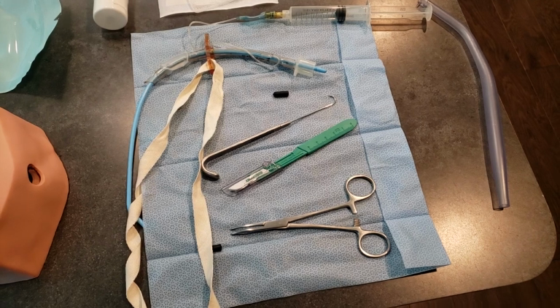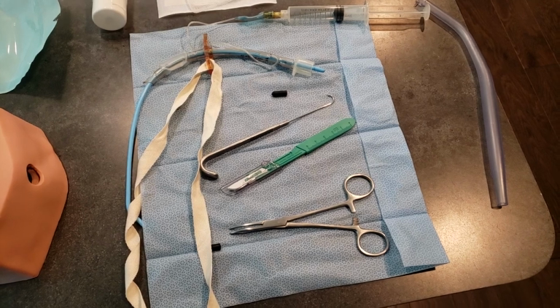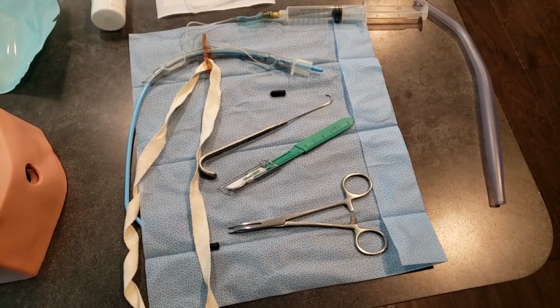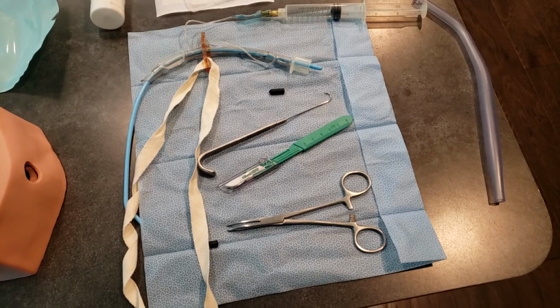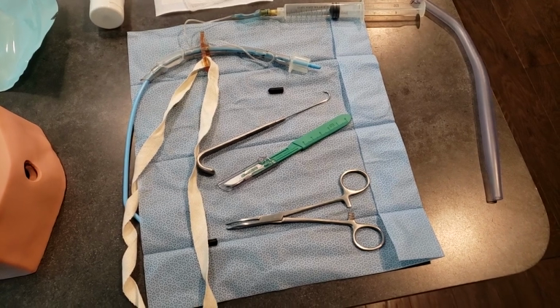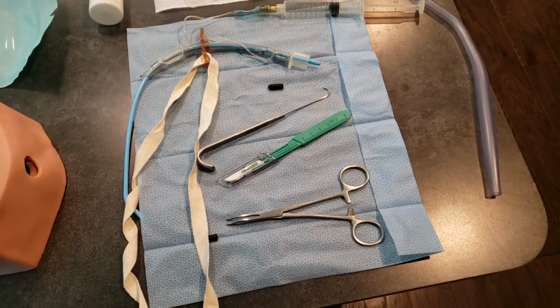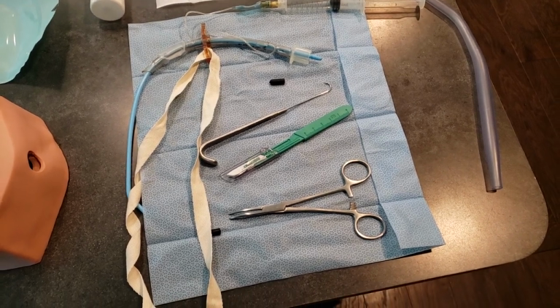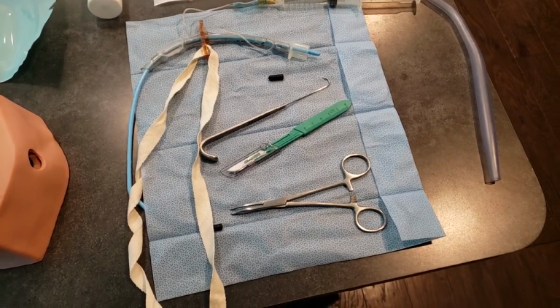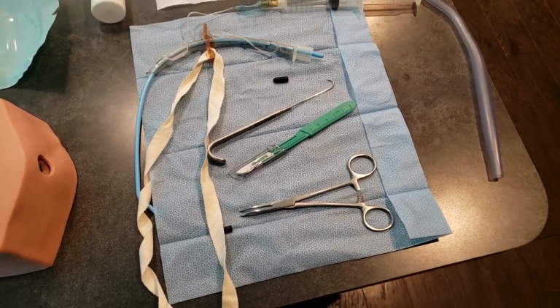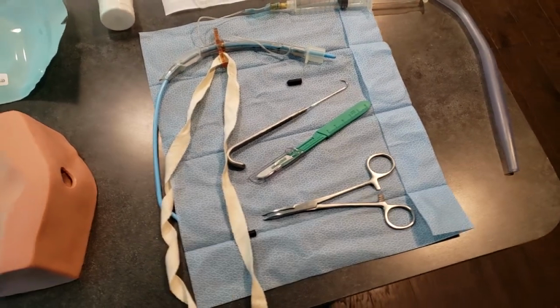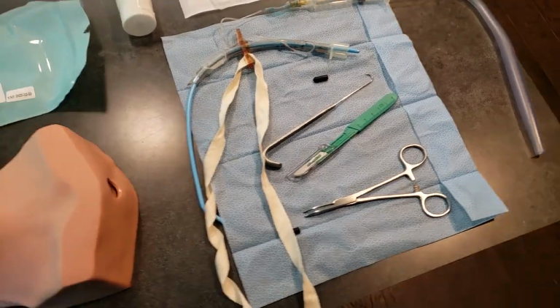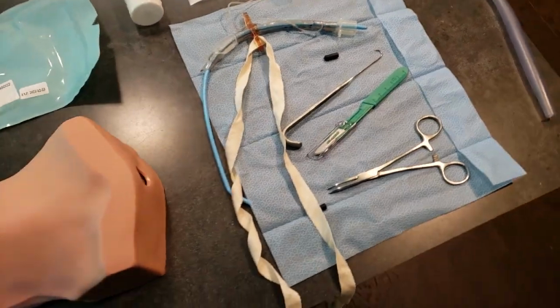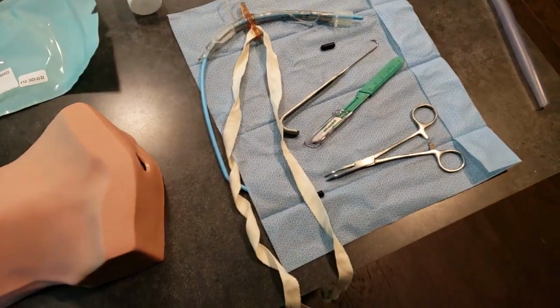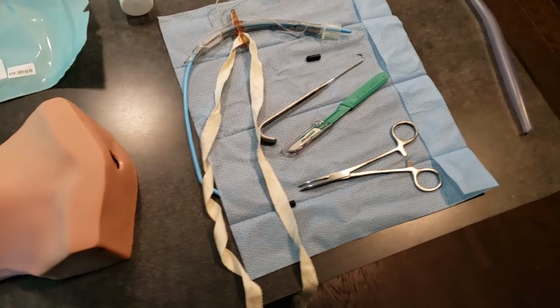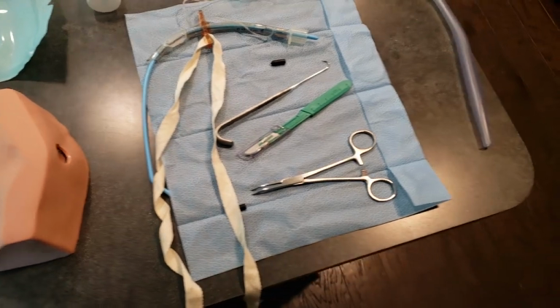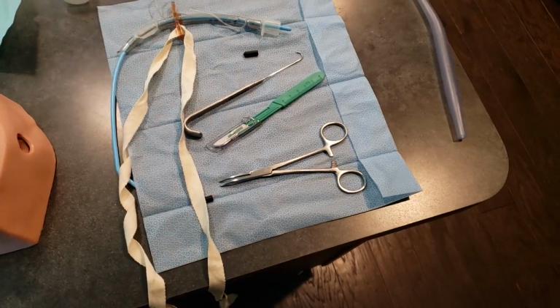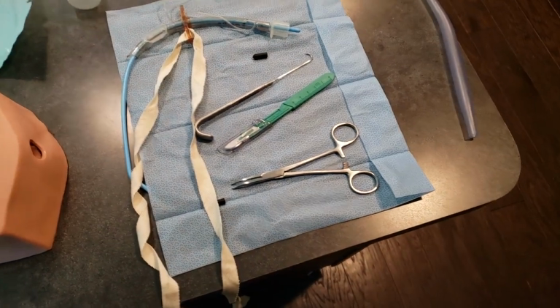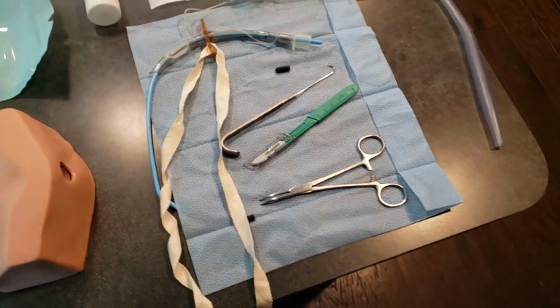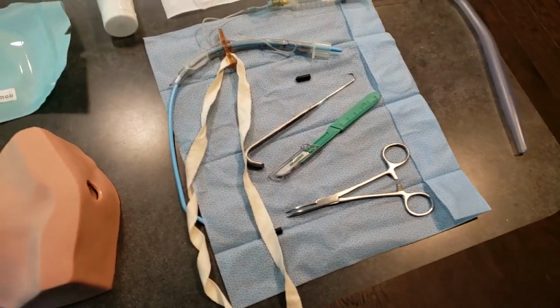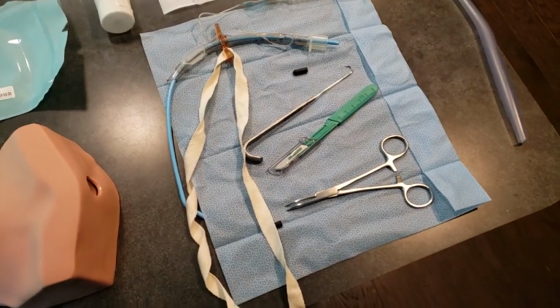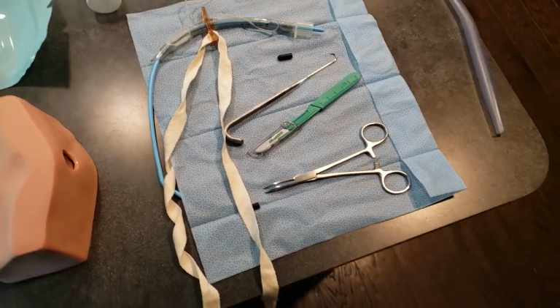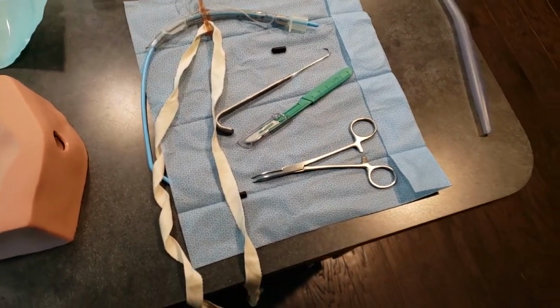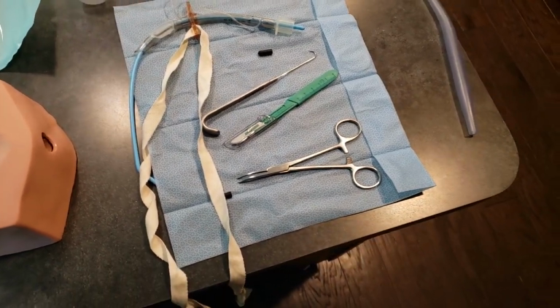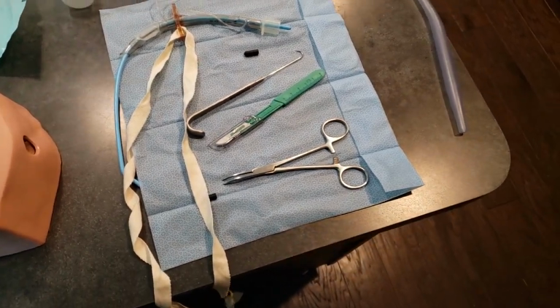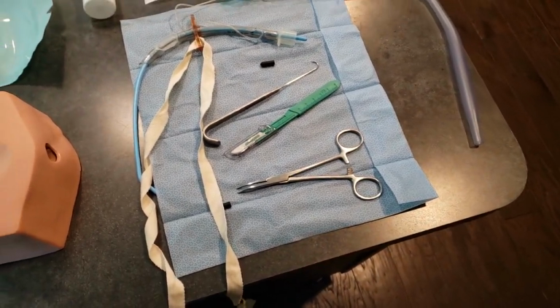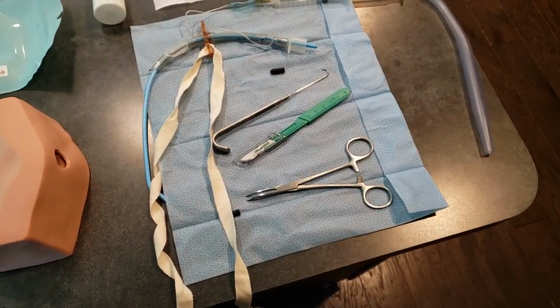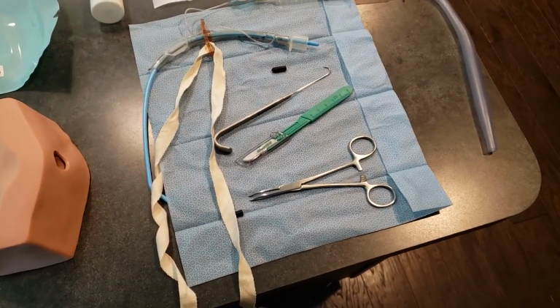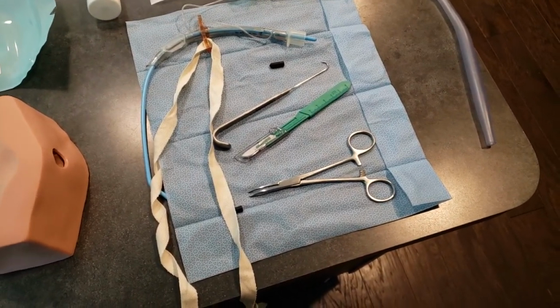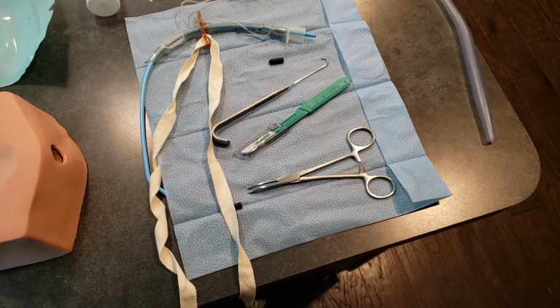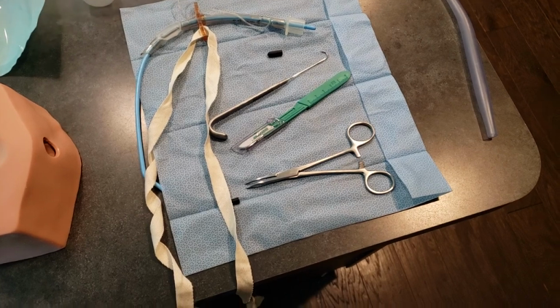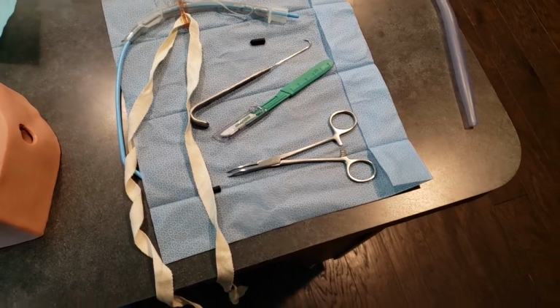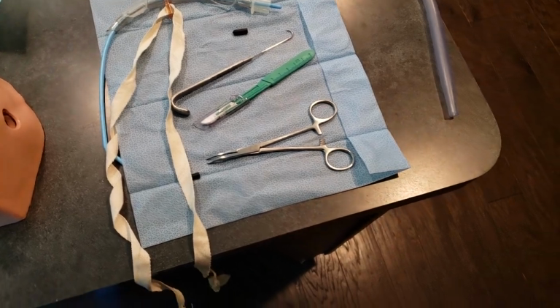Also included is a 35-centimeter bougie, a tracheal hook, and curved kelly forceps for clamping and spreading tissue.